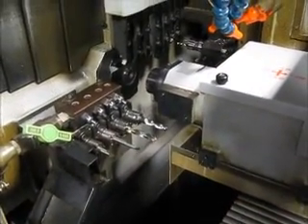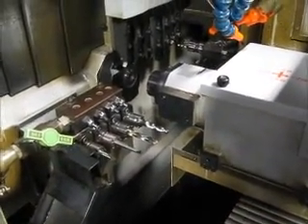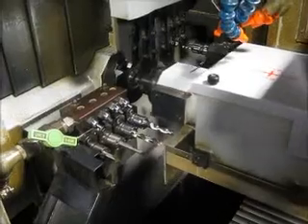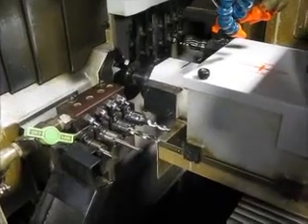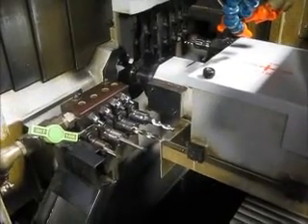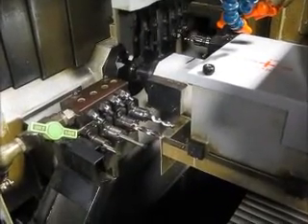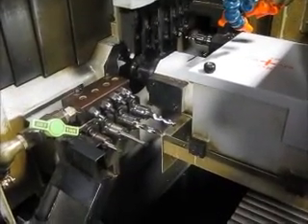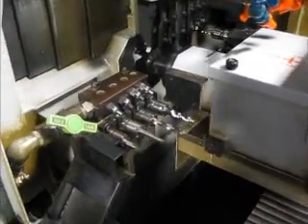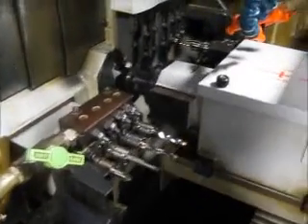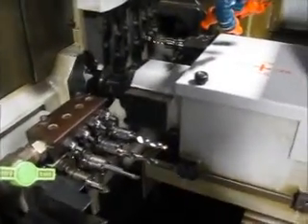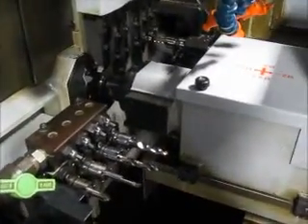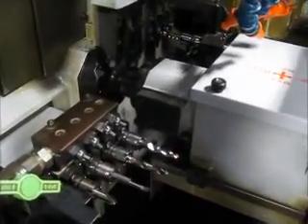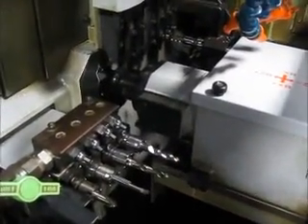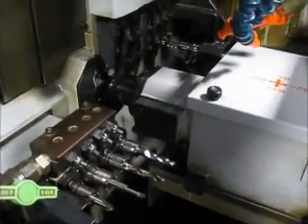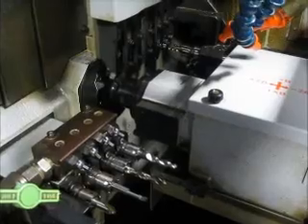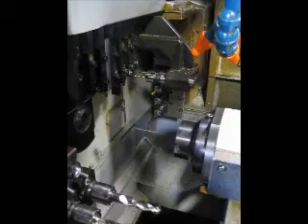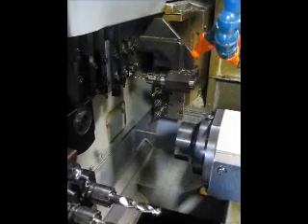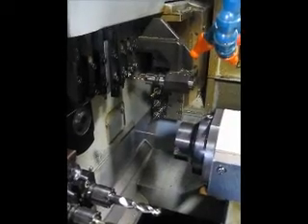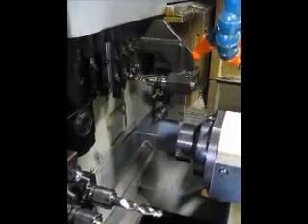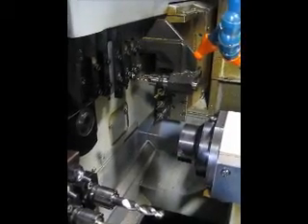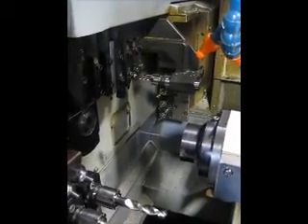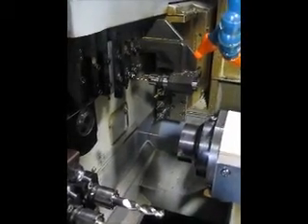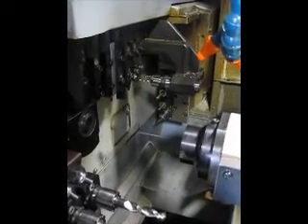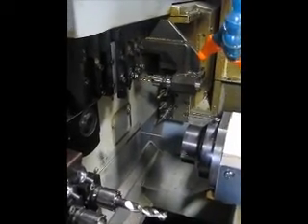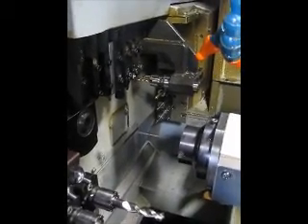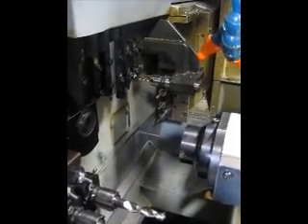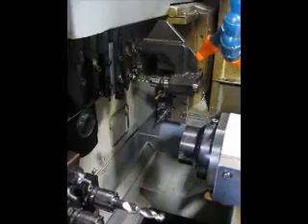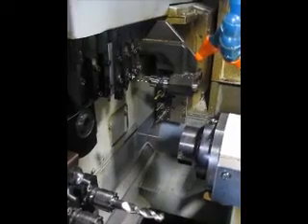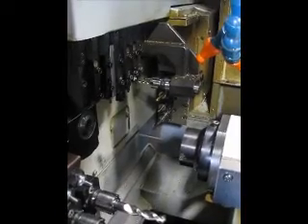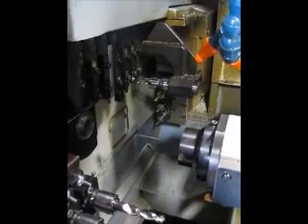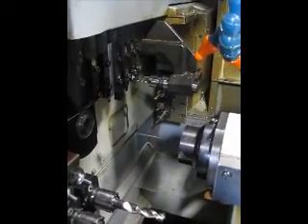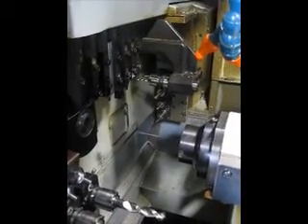We'll stop the video for a moment and we're going to try to run the live tools because they don't work in this program. This is the live tools running at 2500 RPM in MDI.